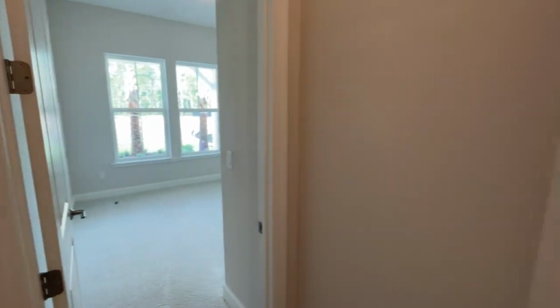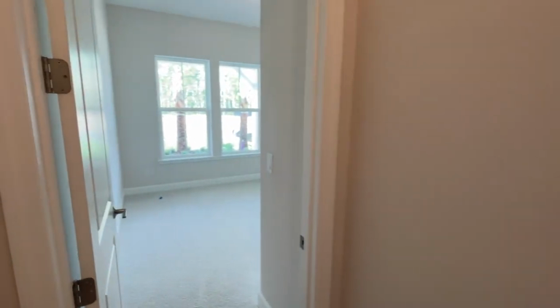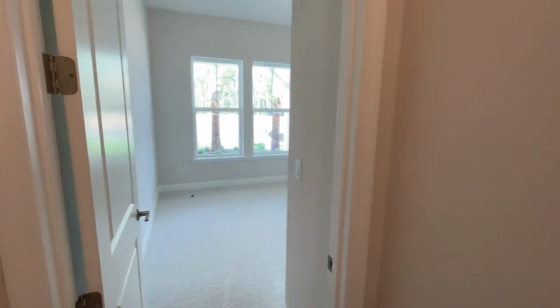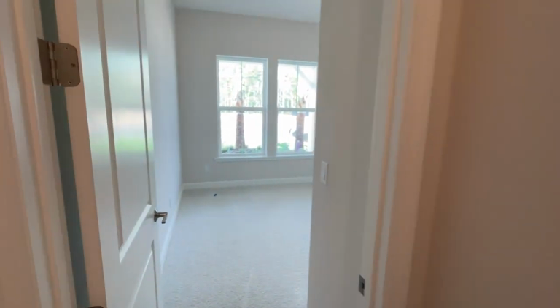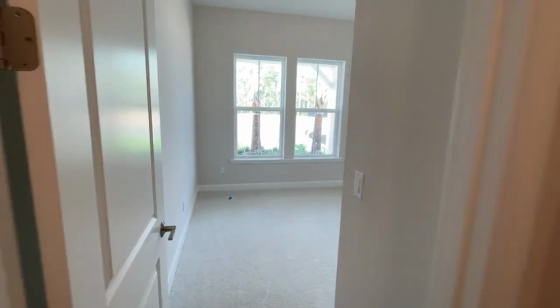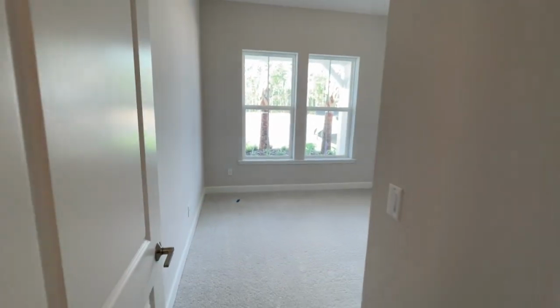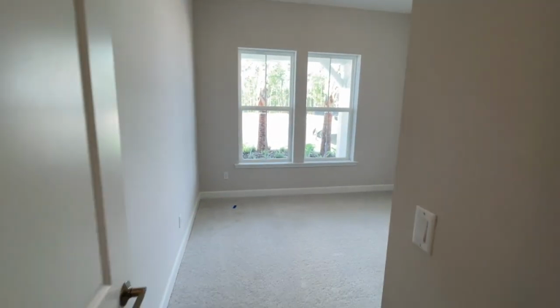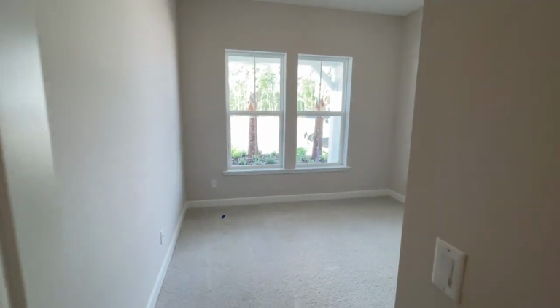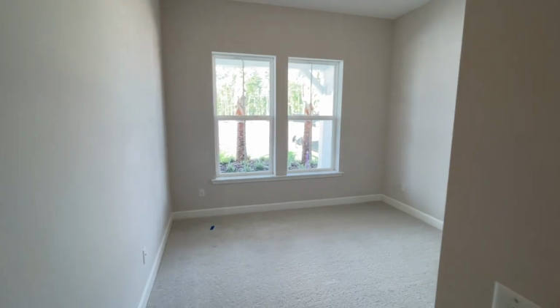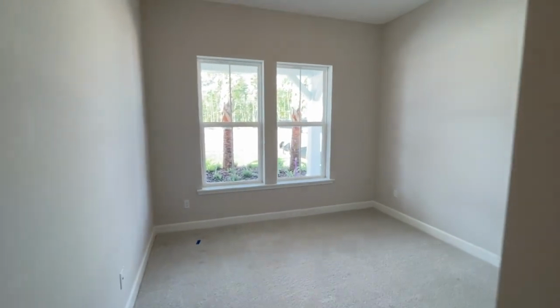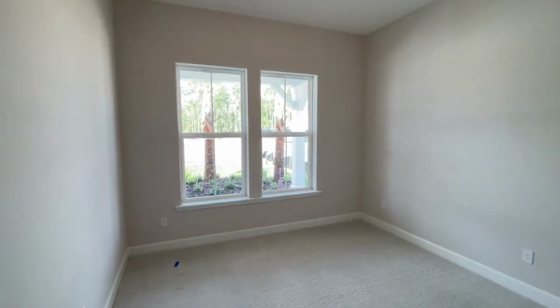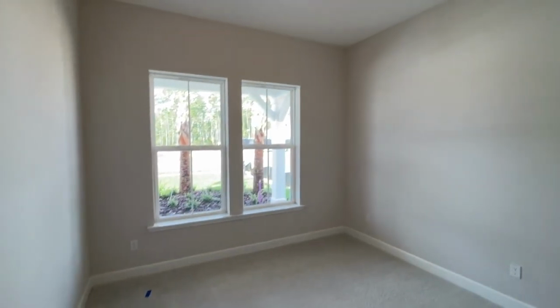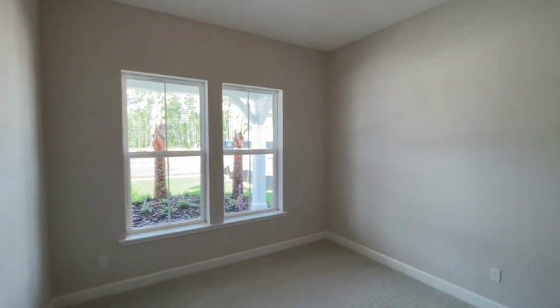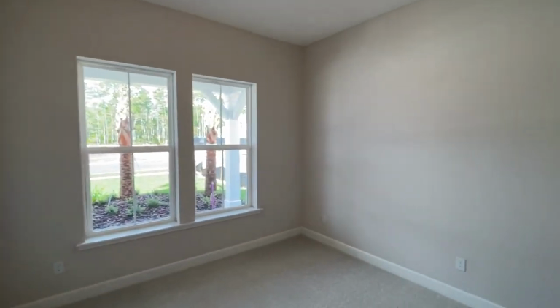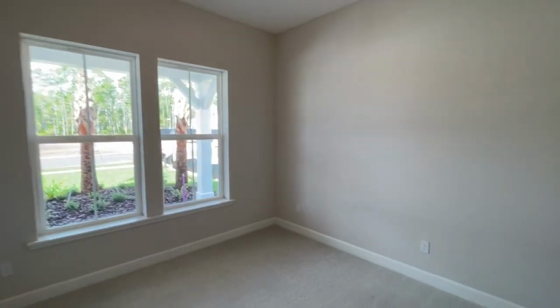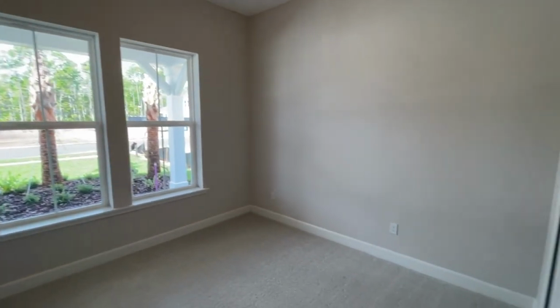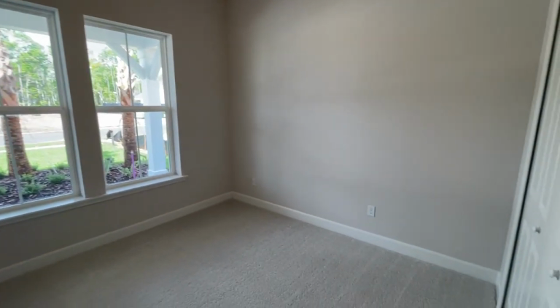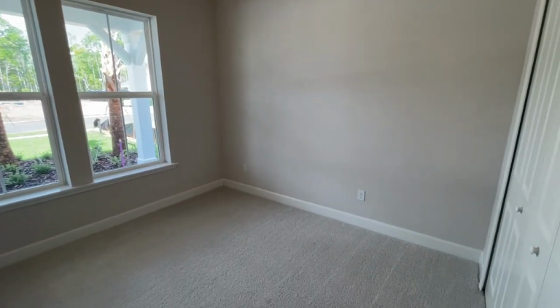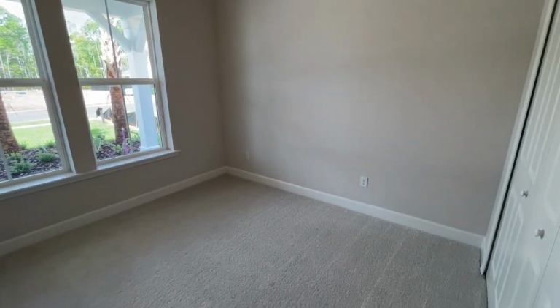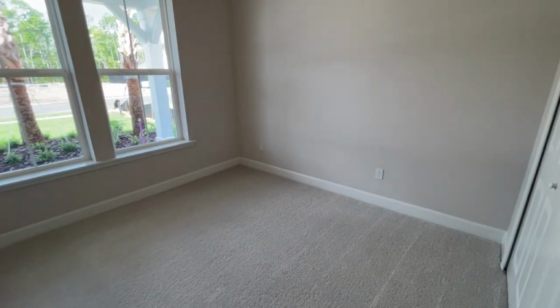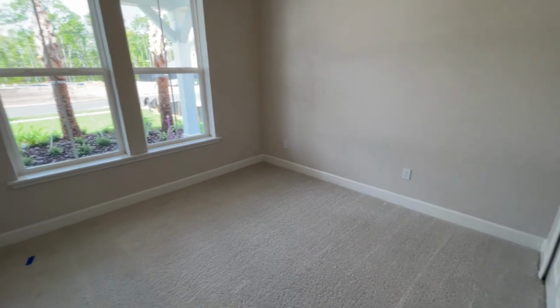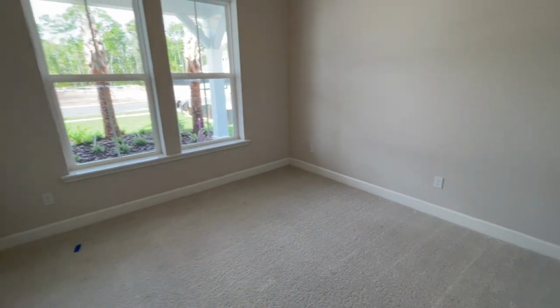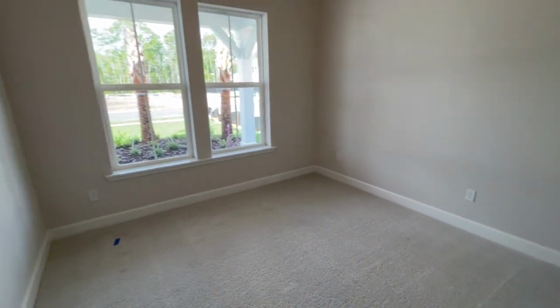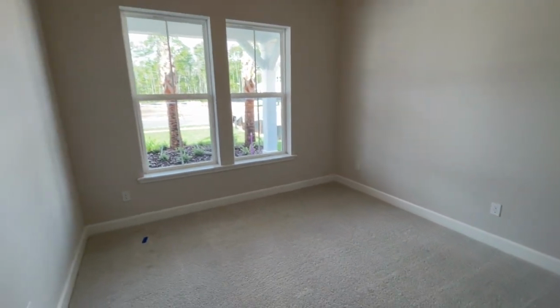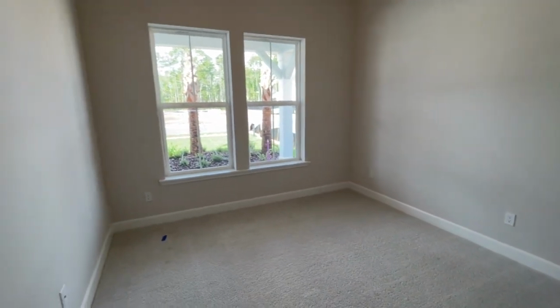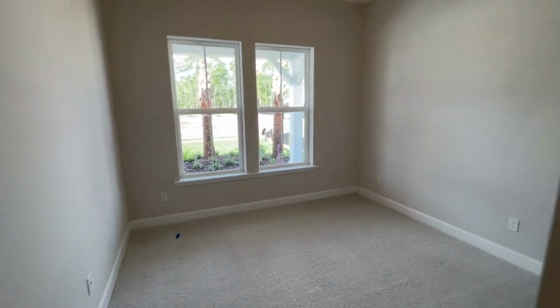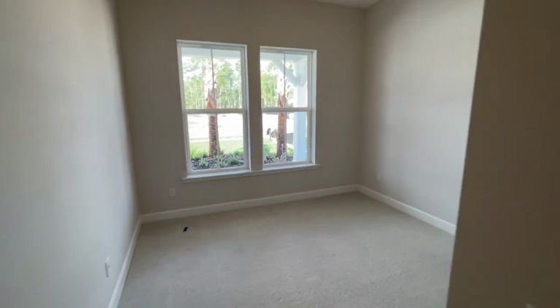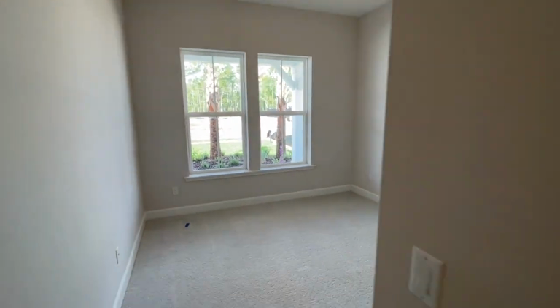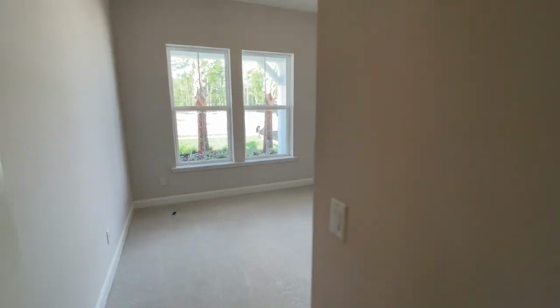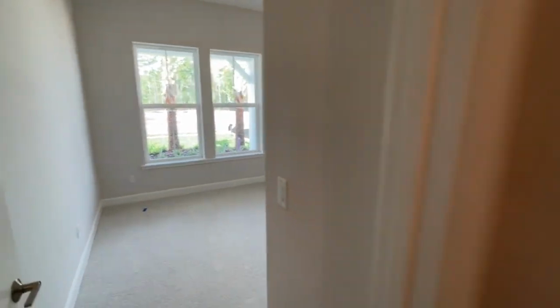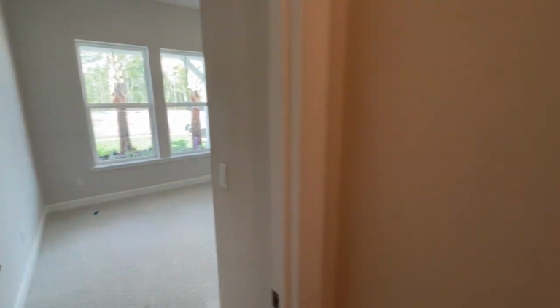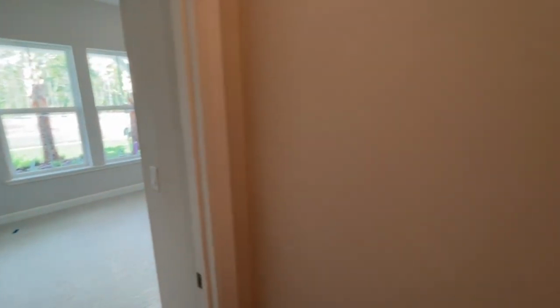As you come in the front door, you've got a foyer with some really nice hardwood flooring, and this is your front bedroom. It's got a view of the palm trees out front — a good size room. Just adjacent to the bedroom, you've got a full bath.